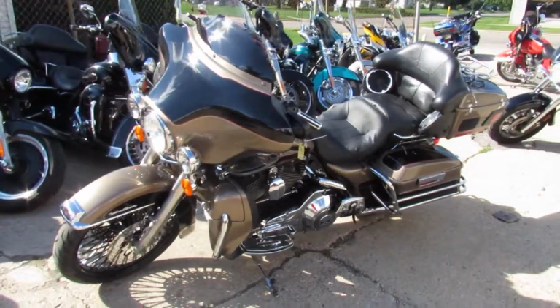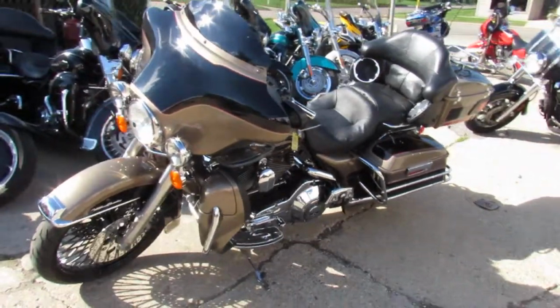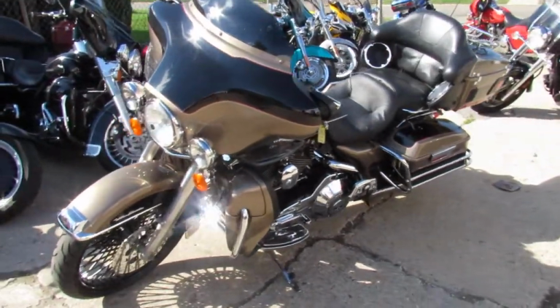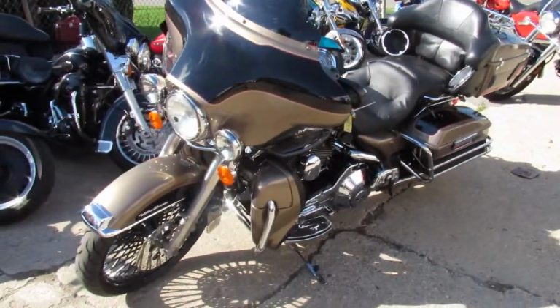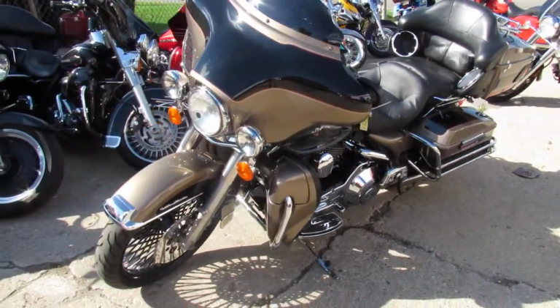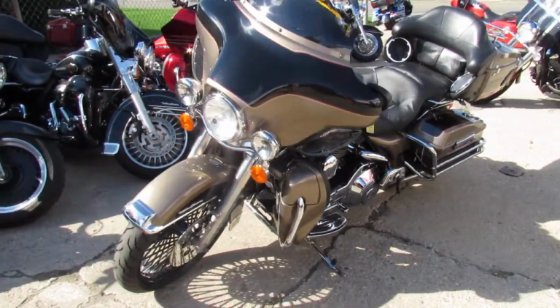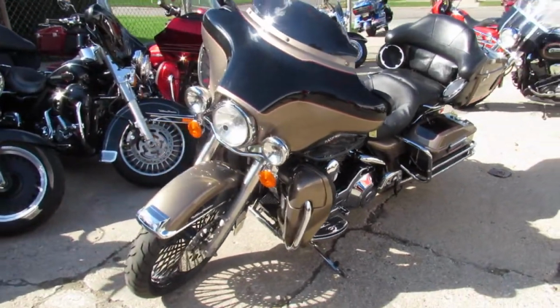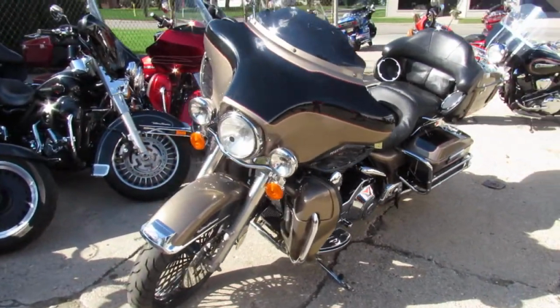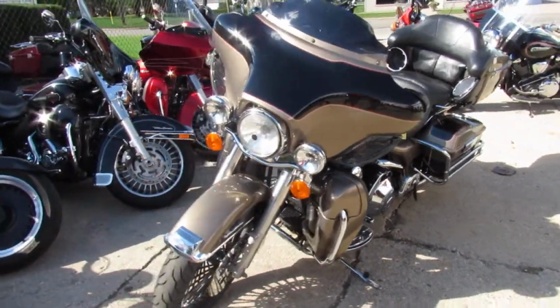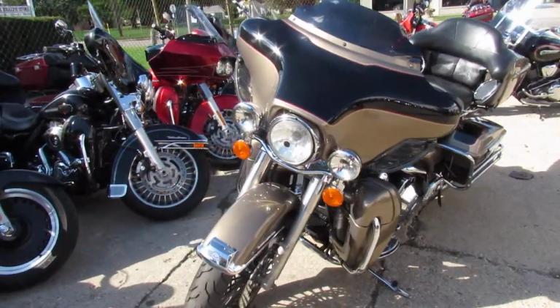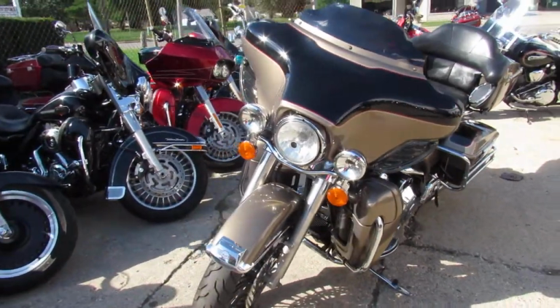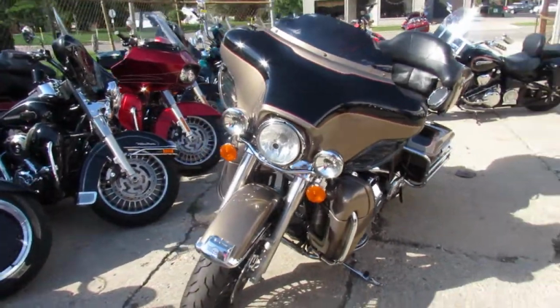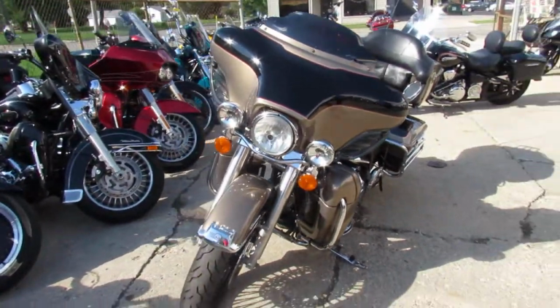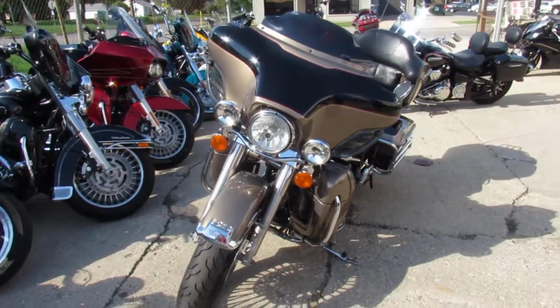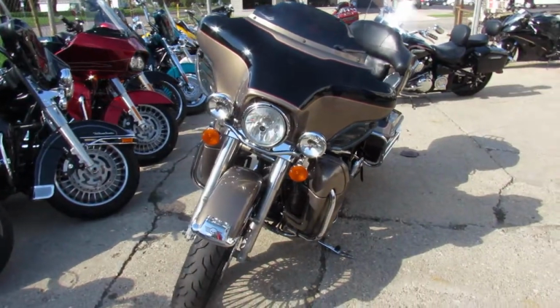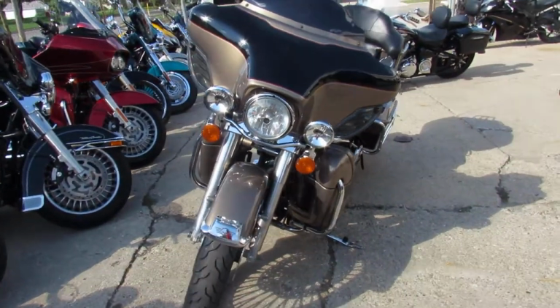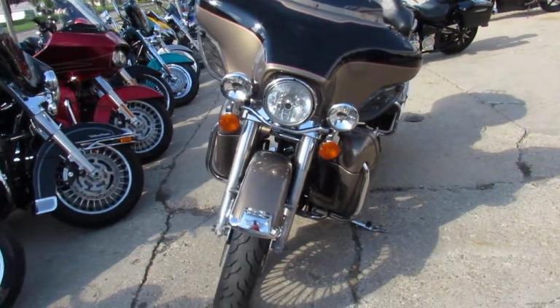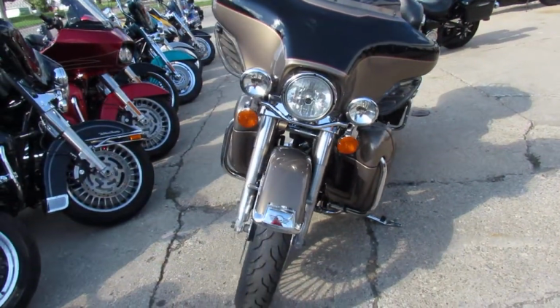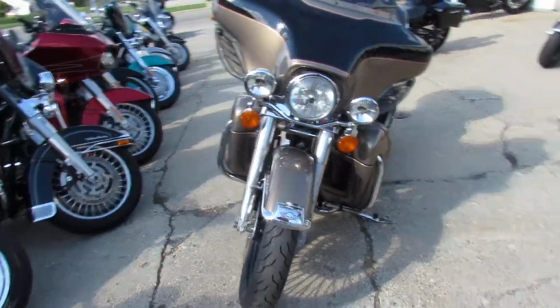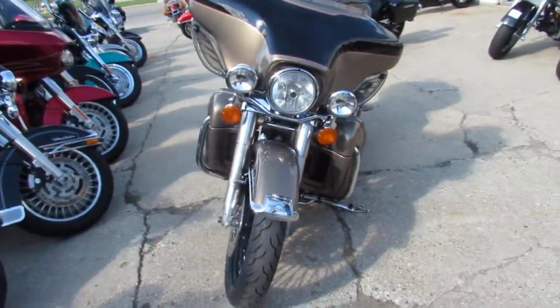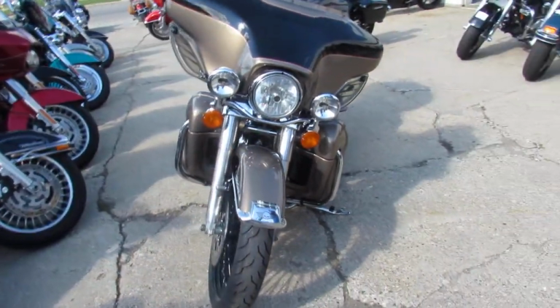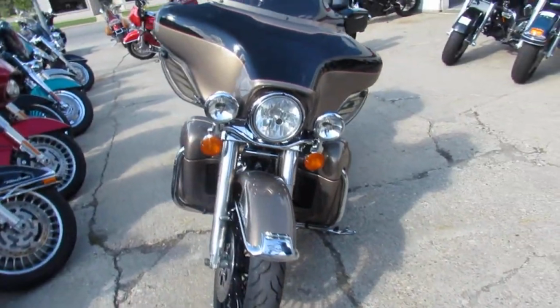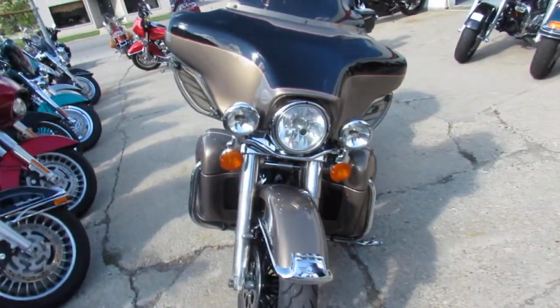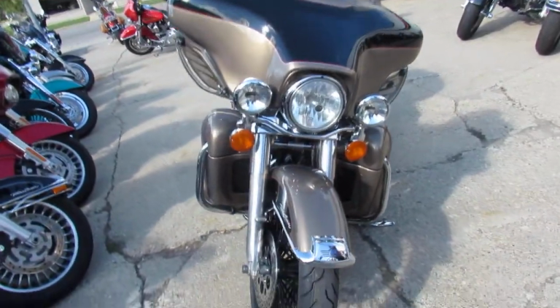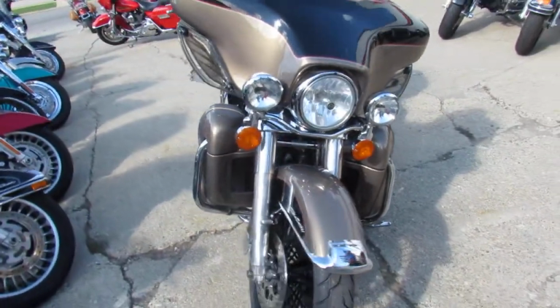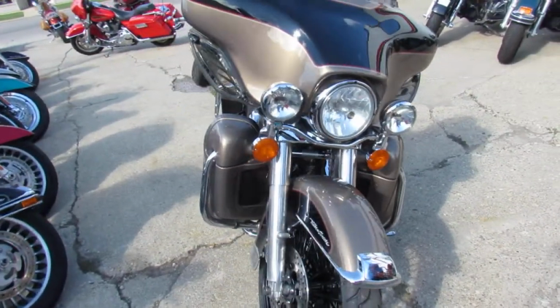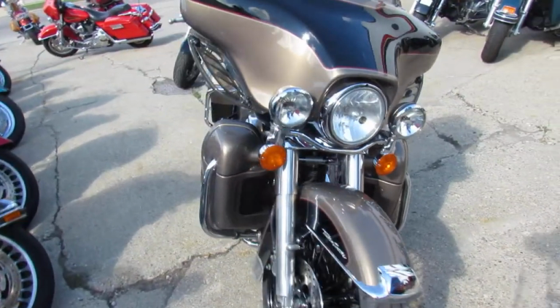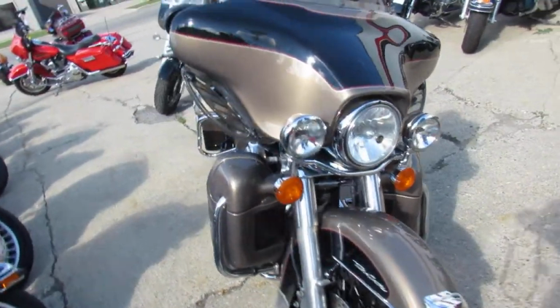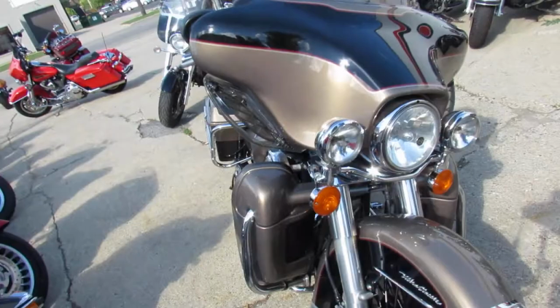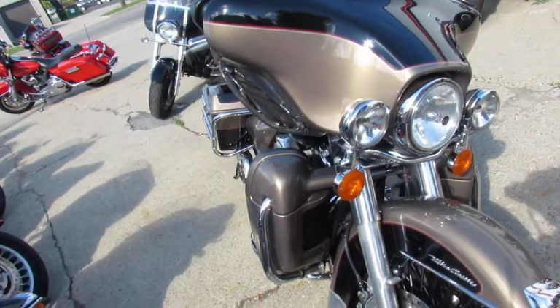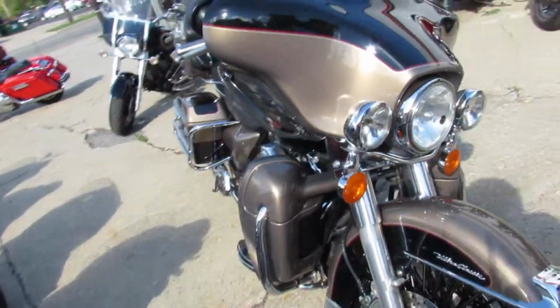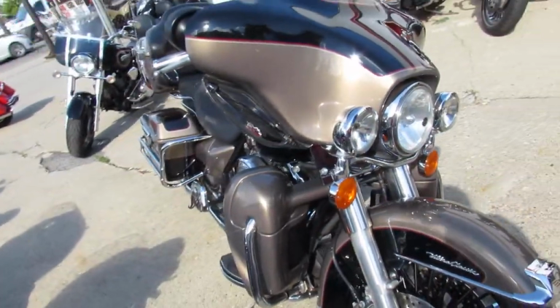Hey guys, ApprovalPowerSports.com here doing some videos on some of the new bikes we got in. This one's a really cool one — it is a 2005 Electraglide Ultra Classic for sale.